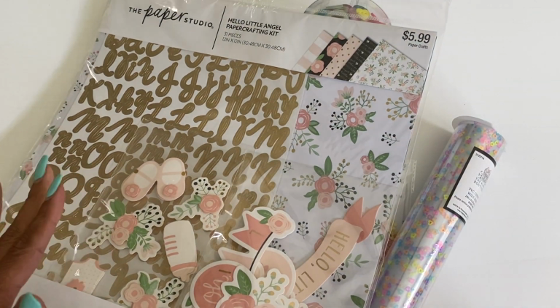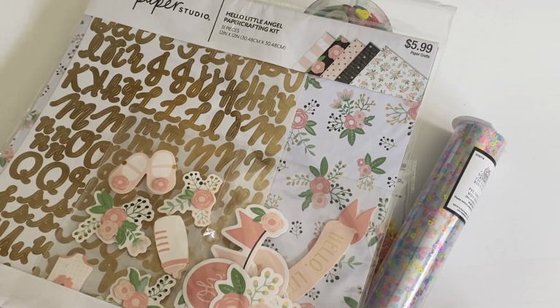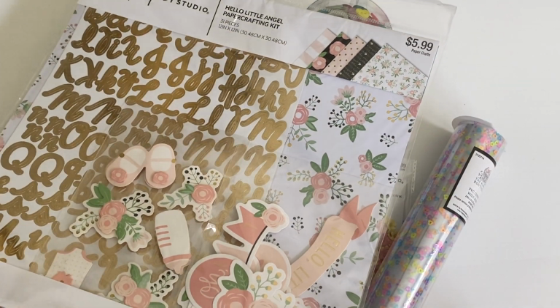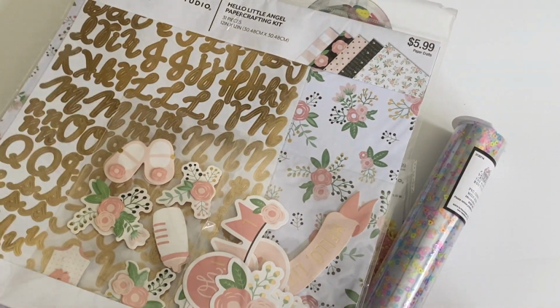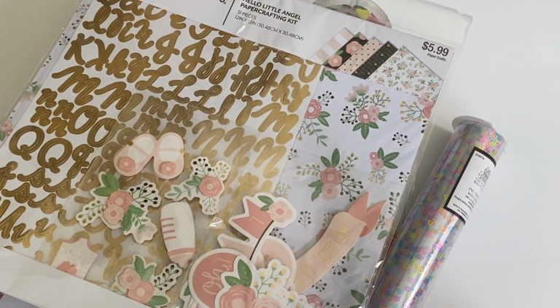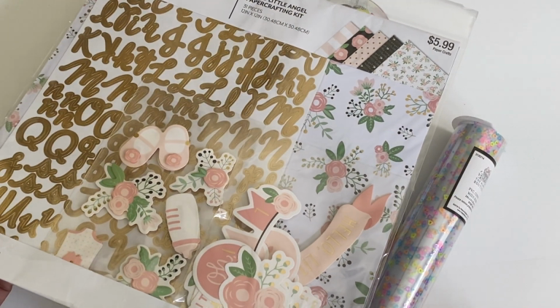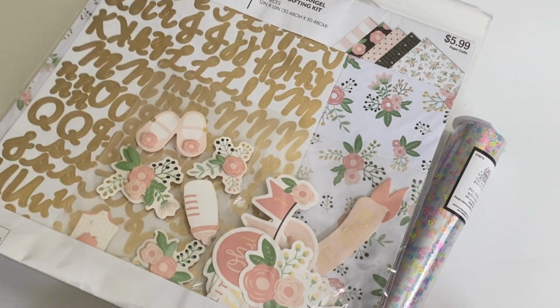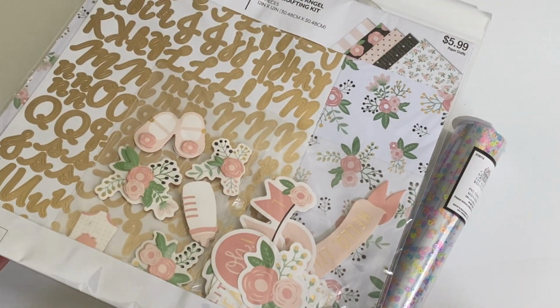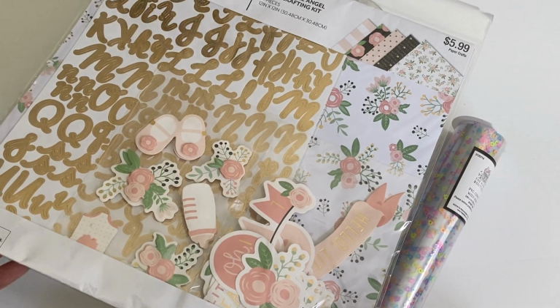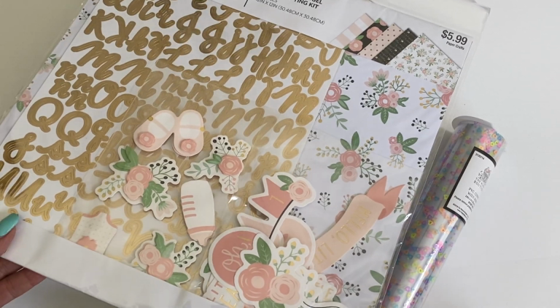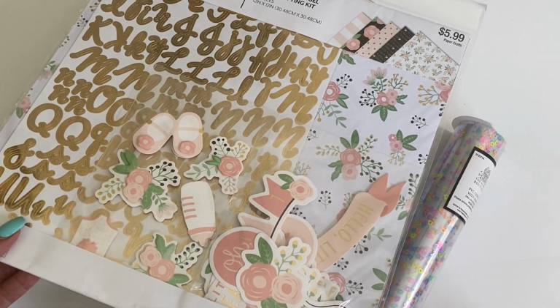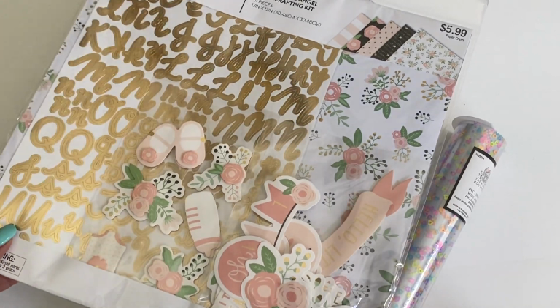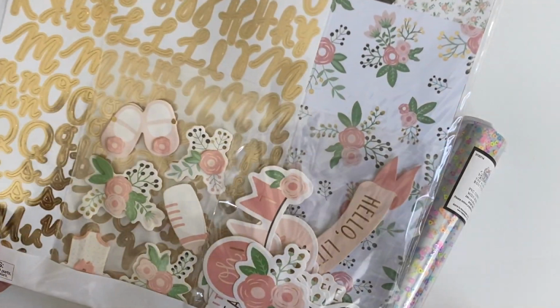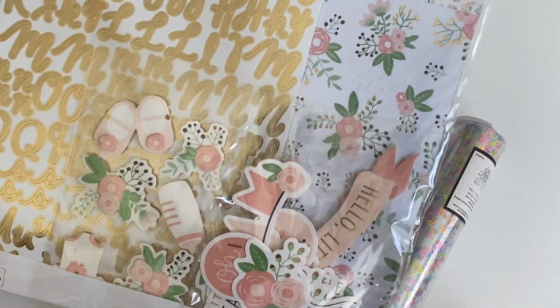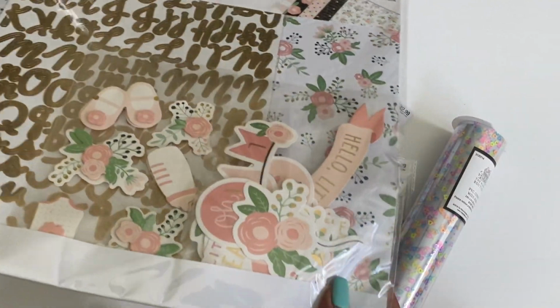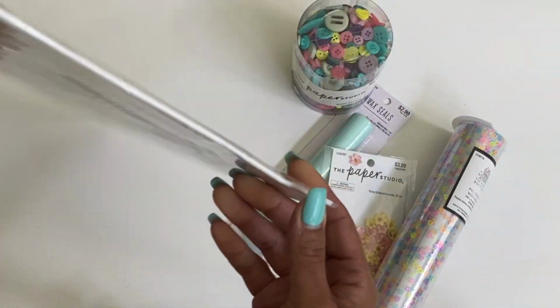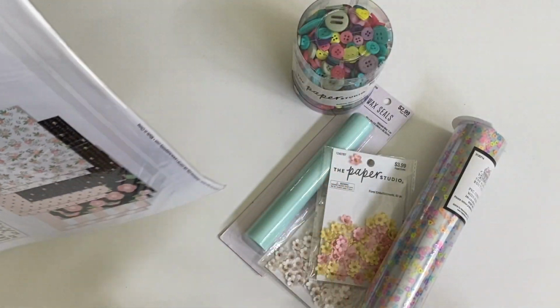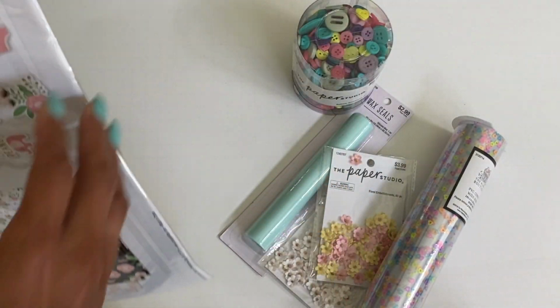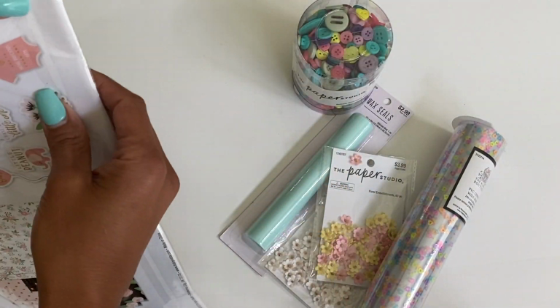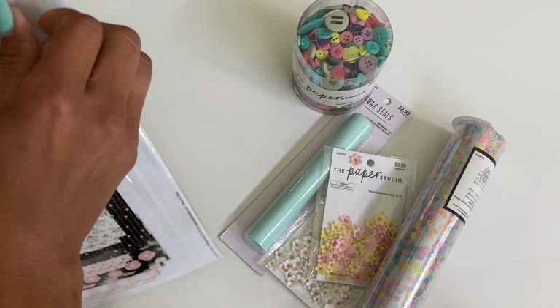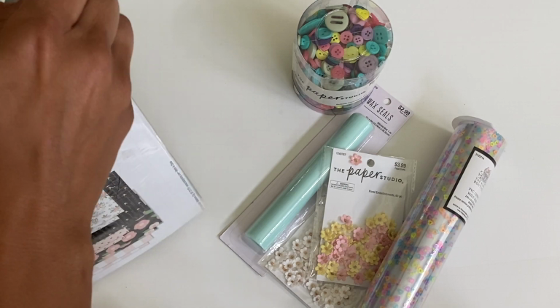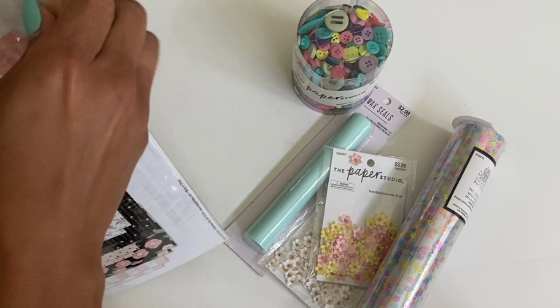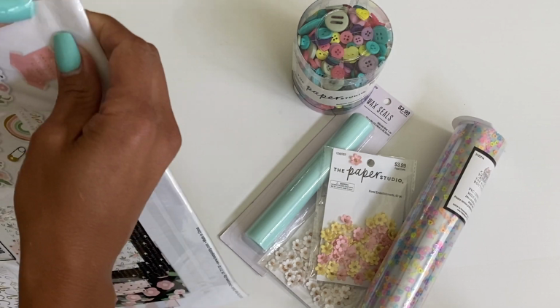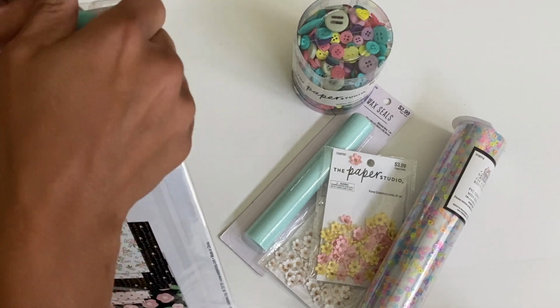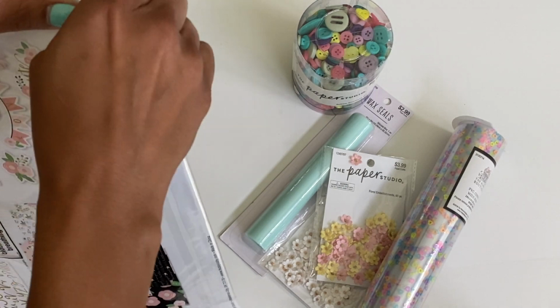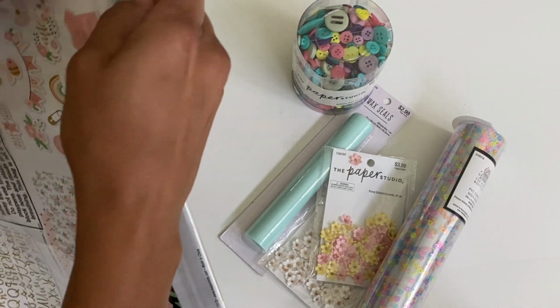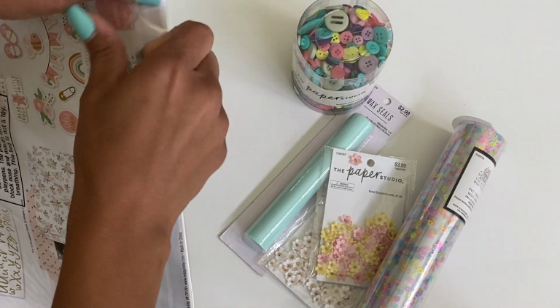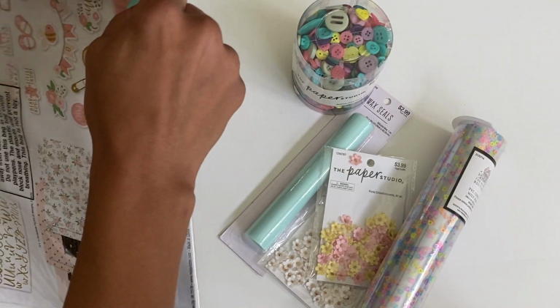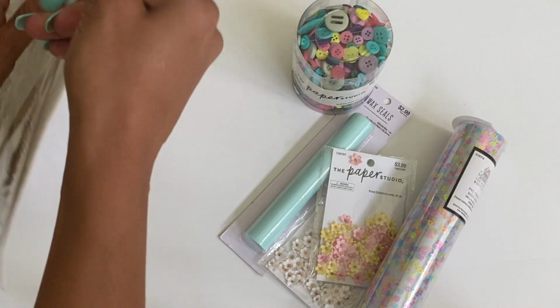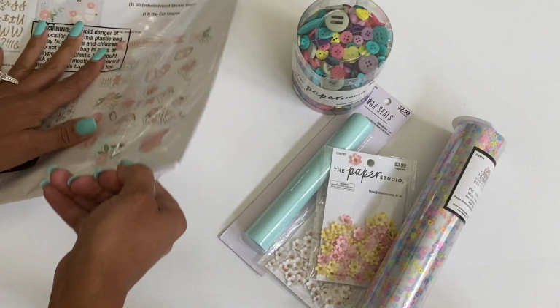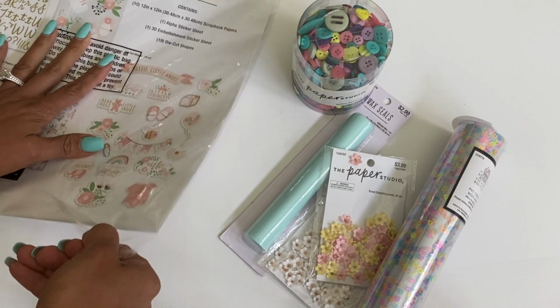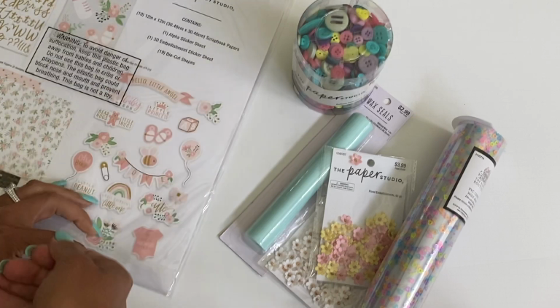It was off of $5.99, so really inexpensive, and I just thought it was super cute. I'll go ahead and open this up for you guys so you can see the paper in case you have not seen it.